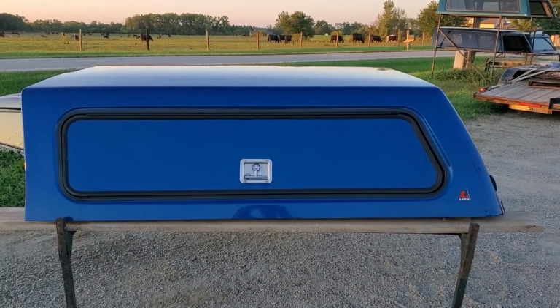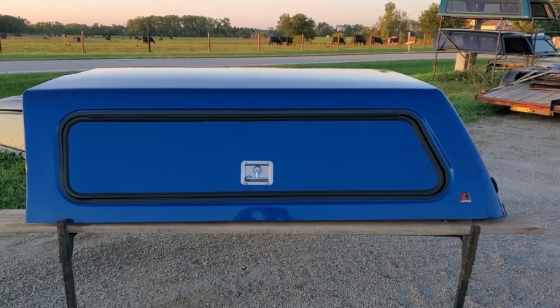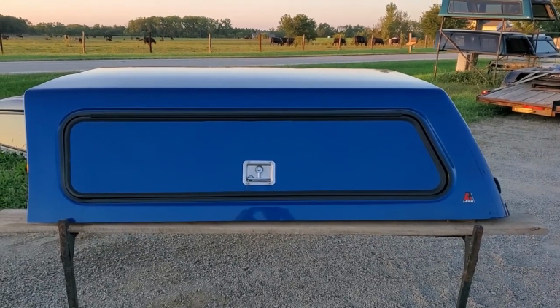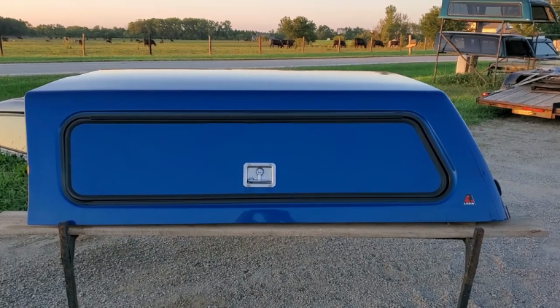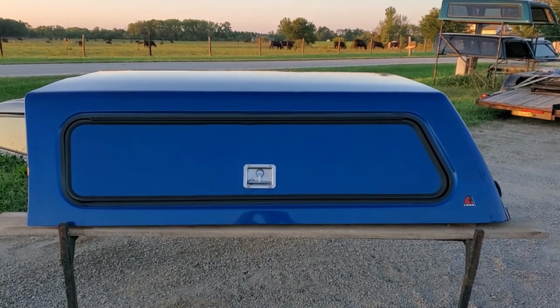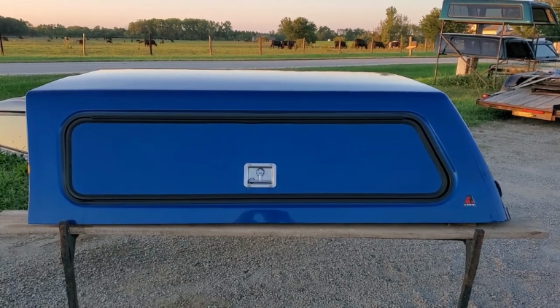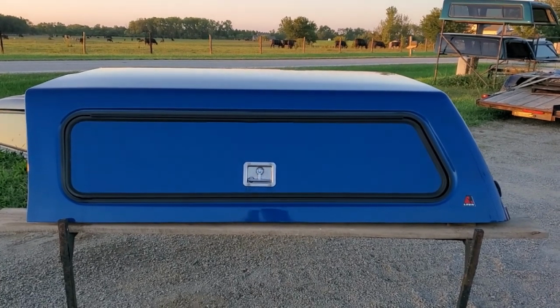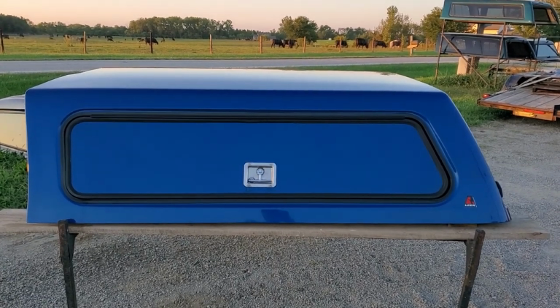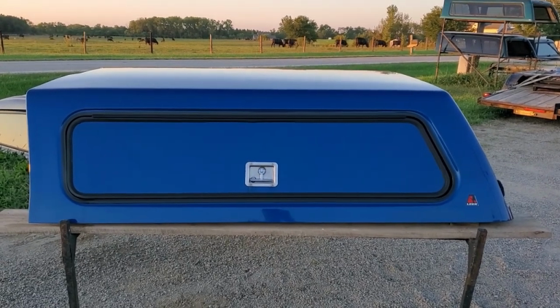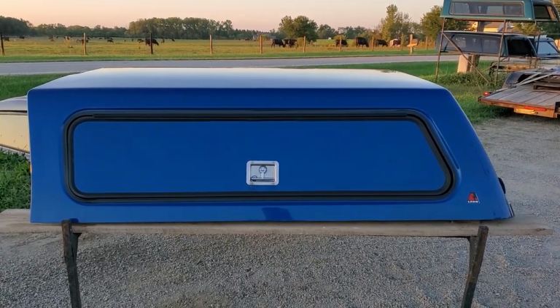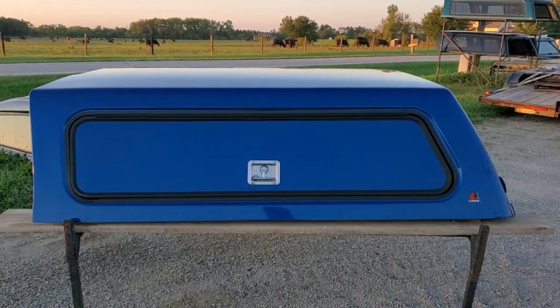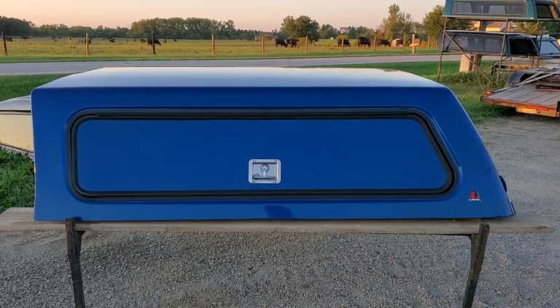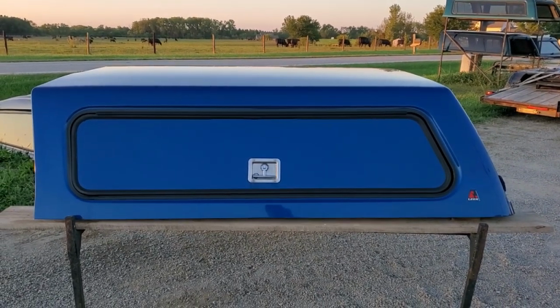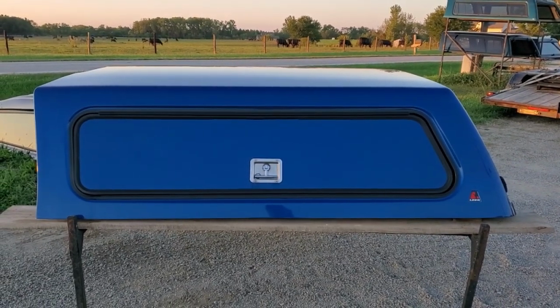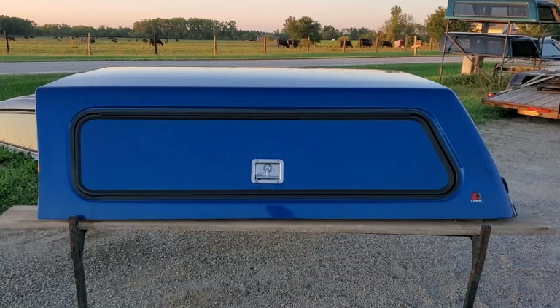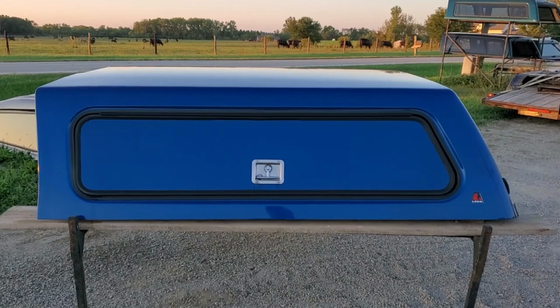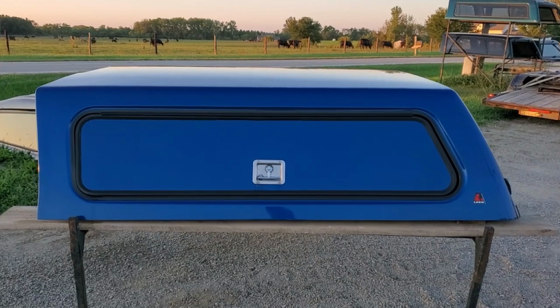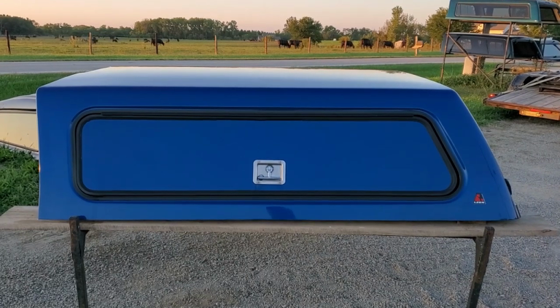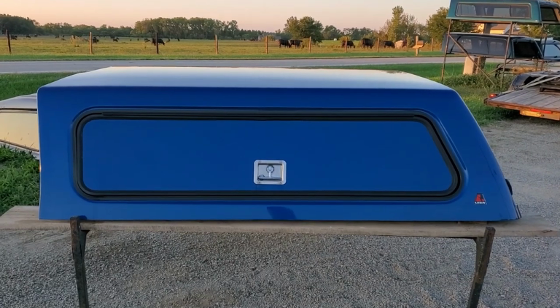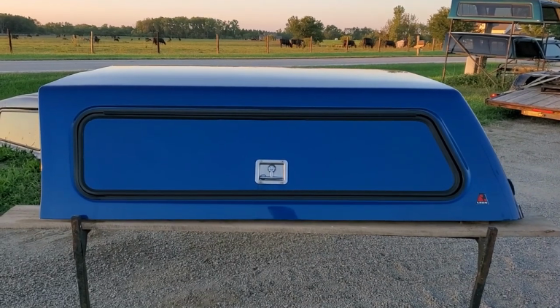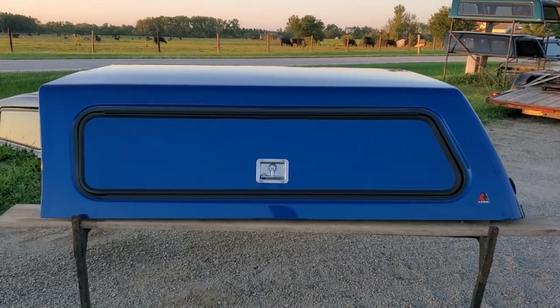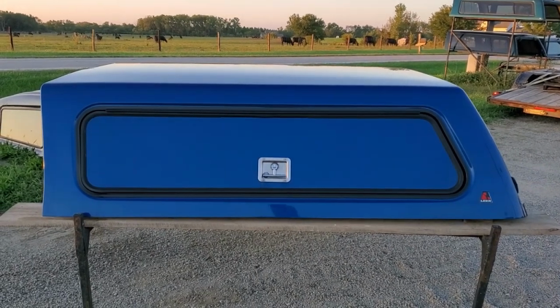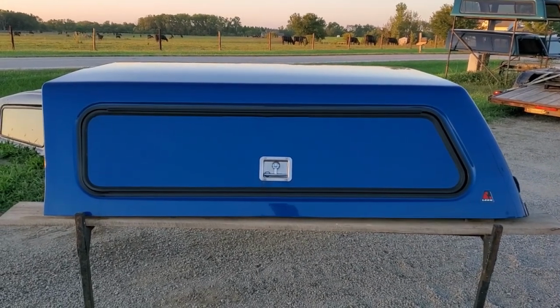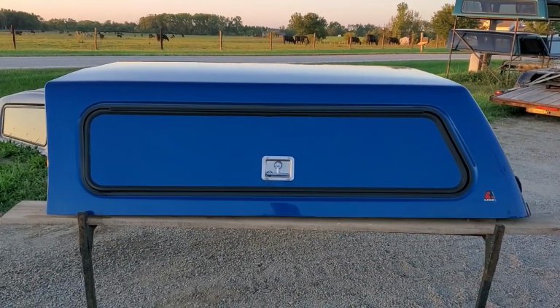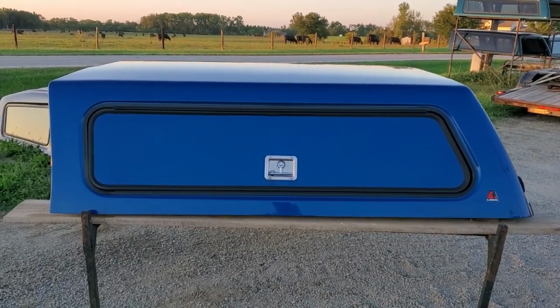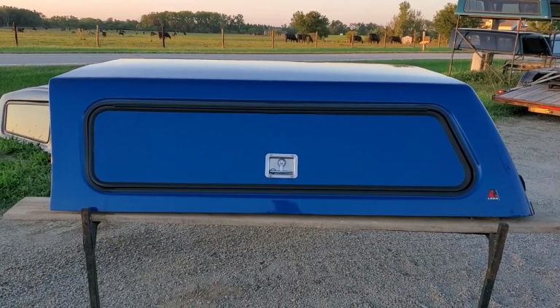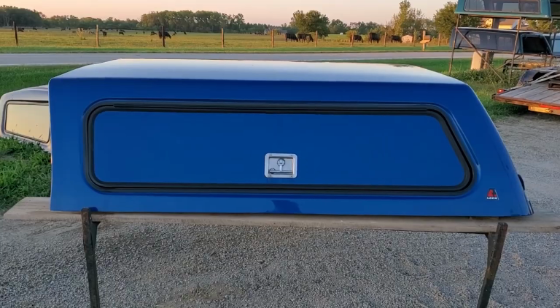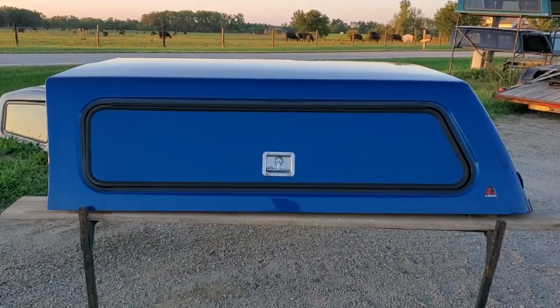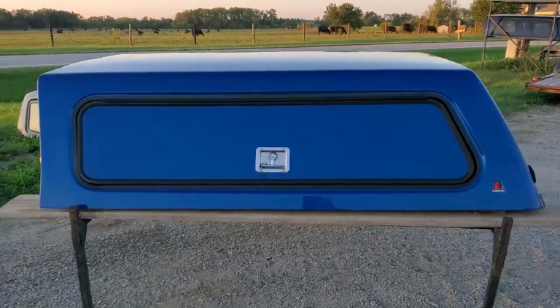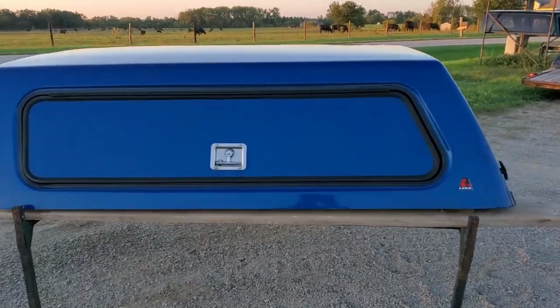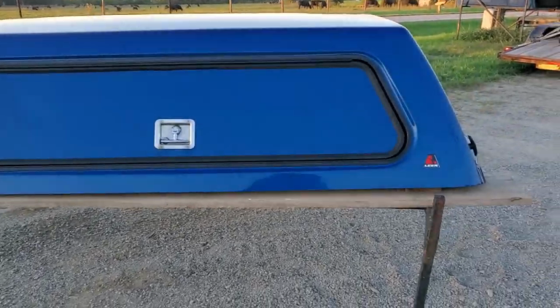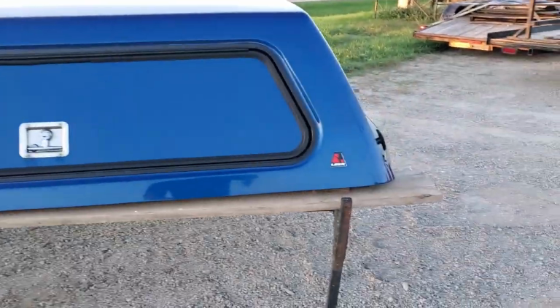Hey guys, today we got a cab high fiberglass Leer 100 RCC commercial cap. It fits the 2015 to 2020 Ford F-150 with the six and a half foot bed. It's electric blue in color and it's in great shape.